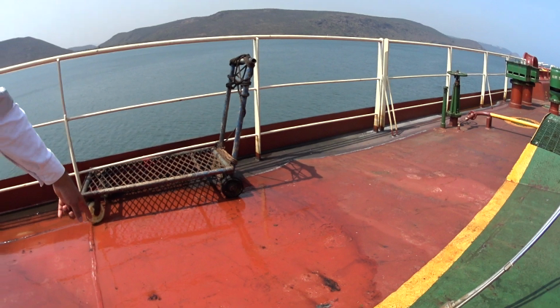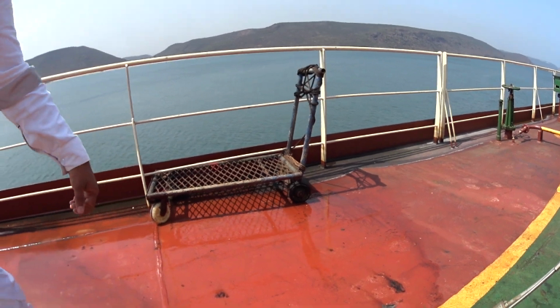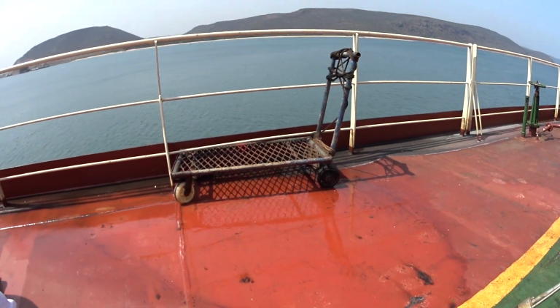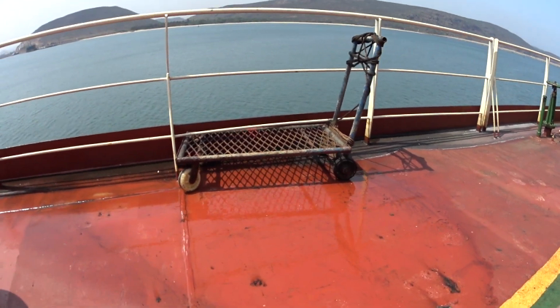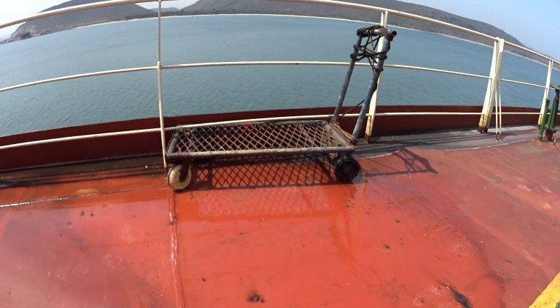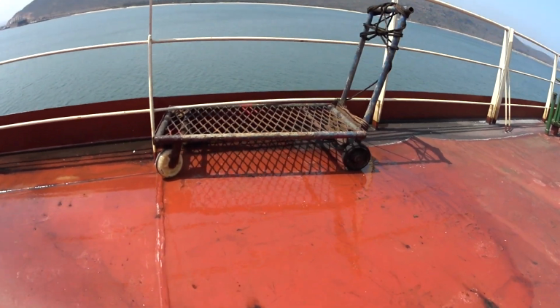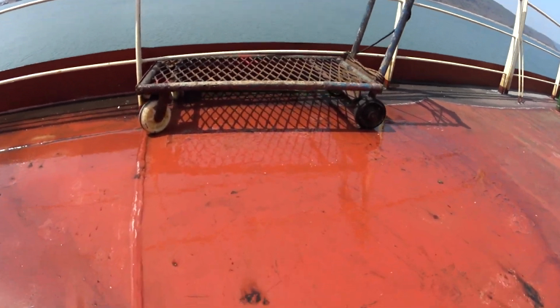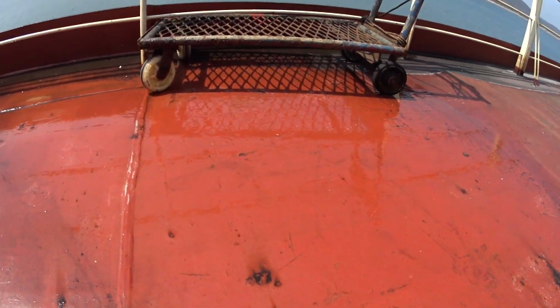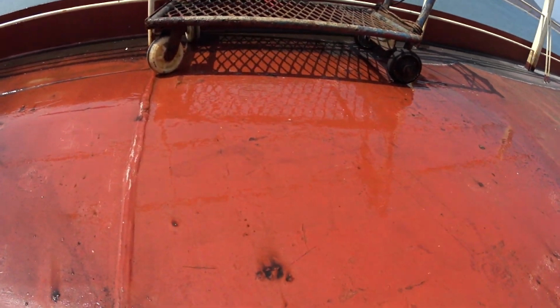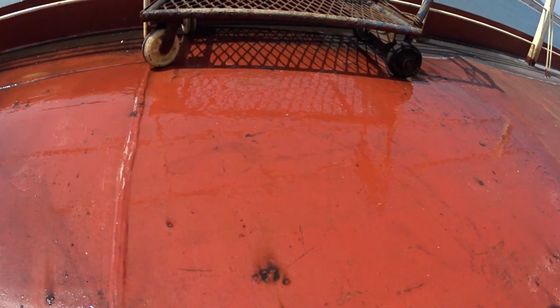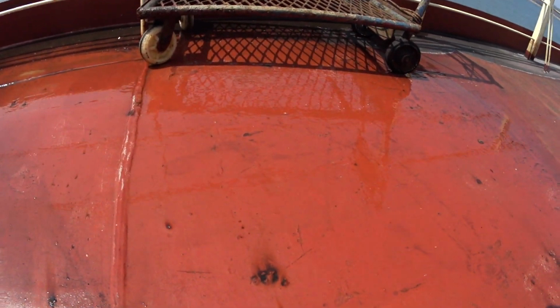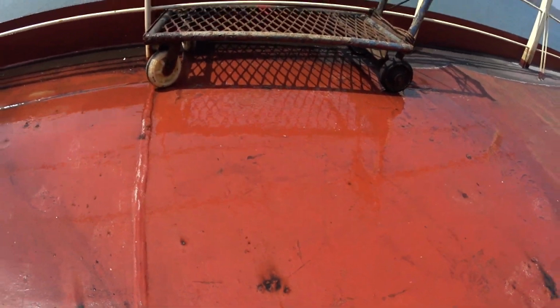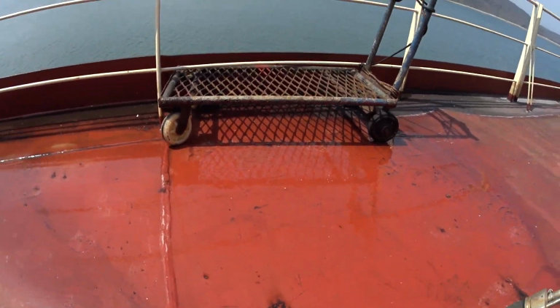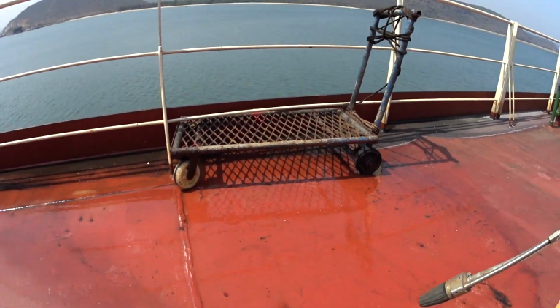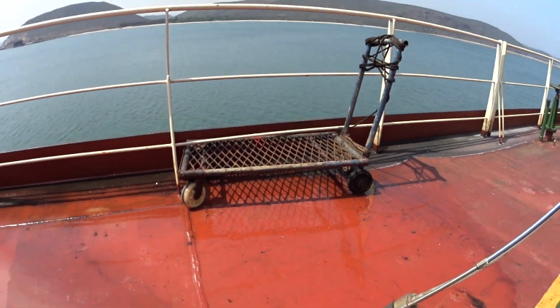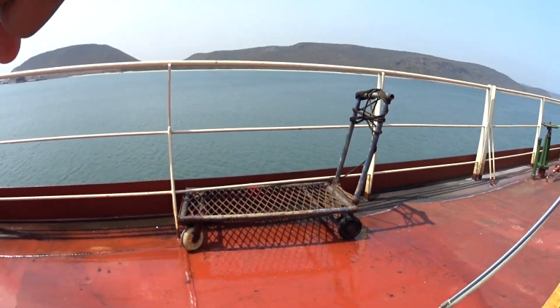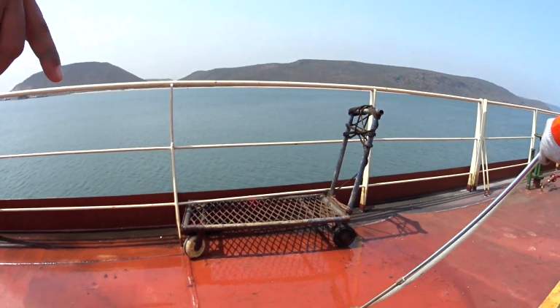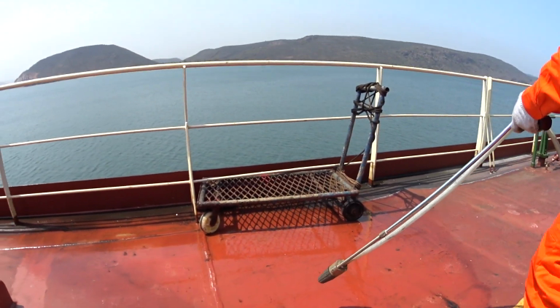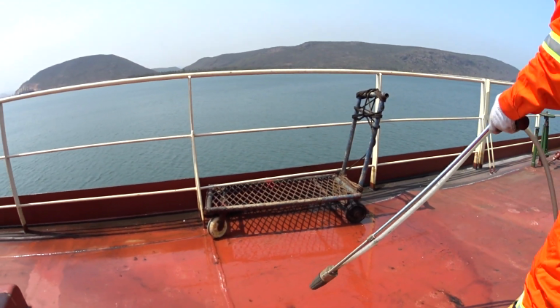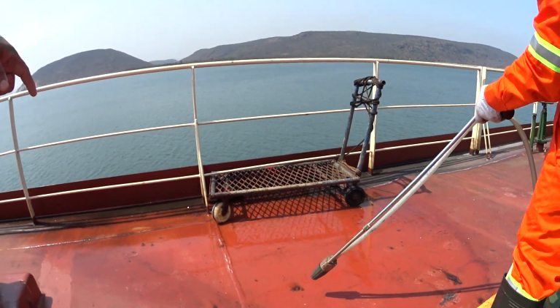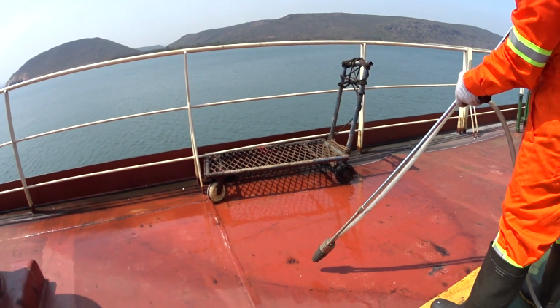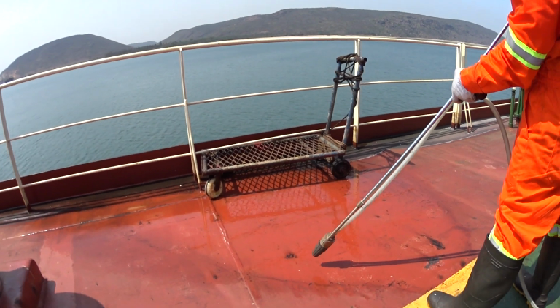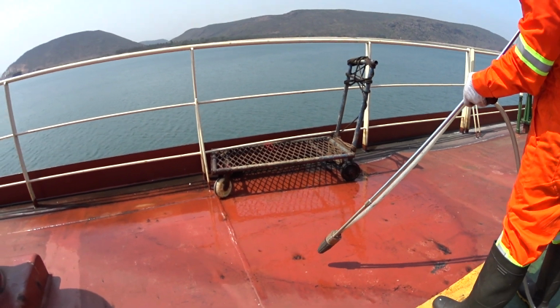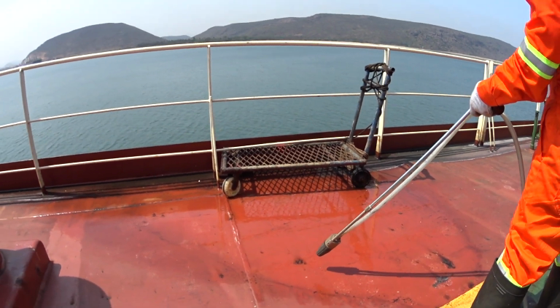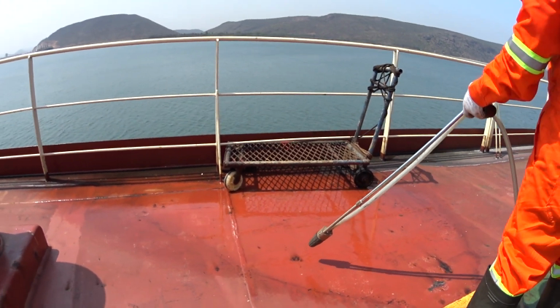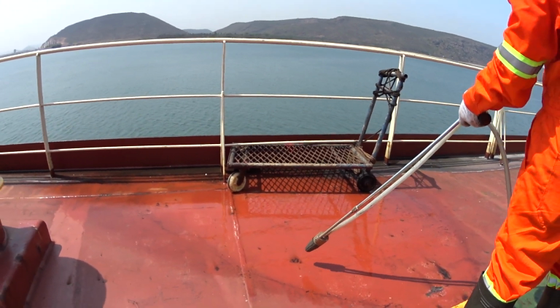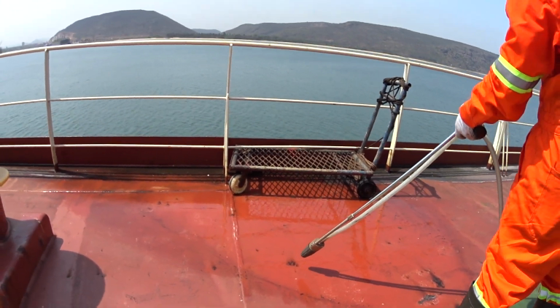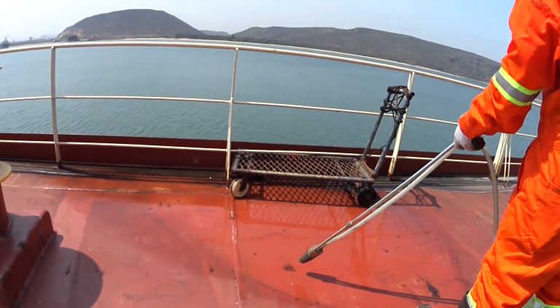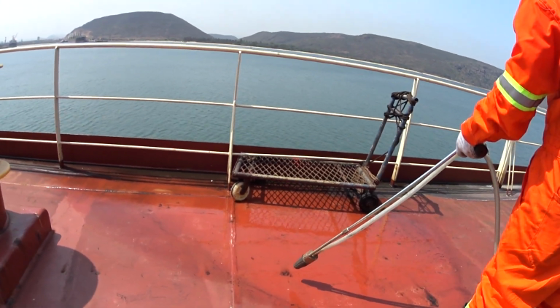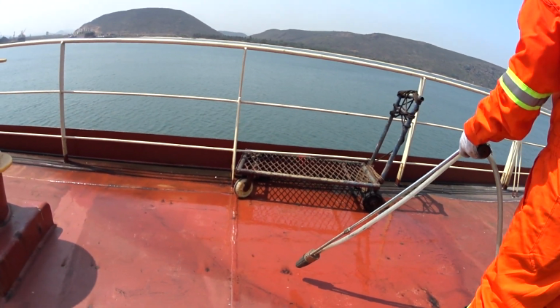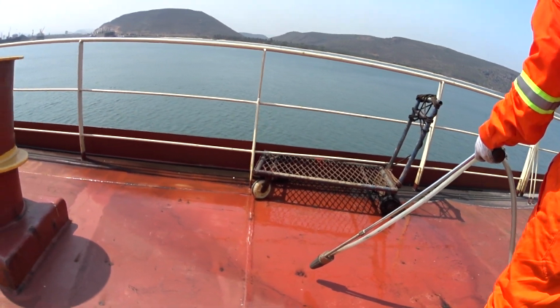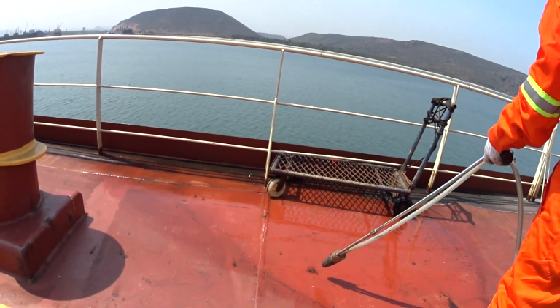Now this spot, we will do with sand, right? With sand. Now this spot, we will do with sand.